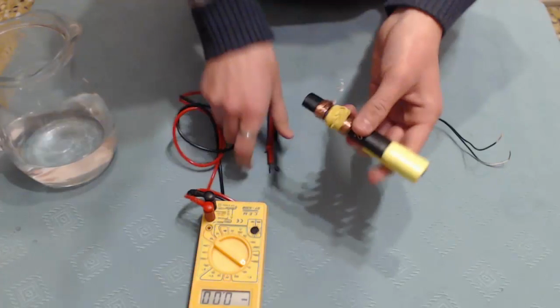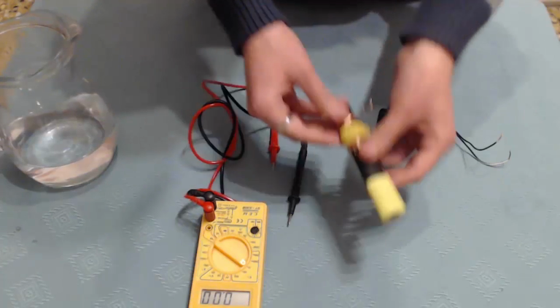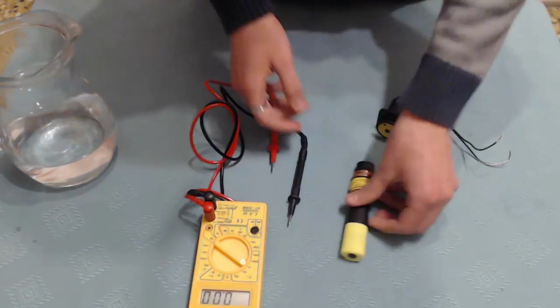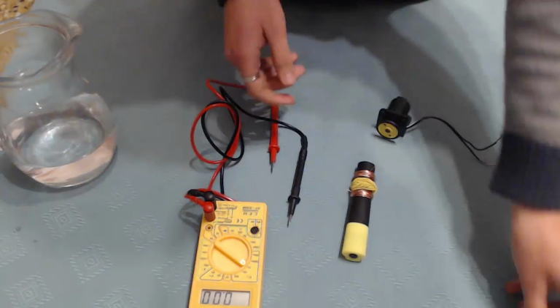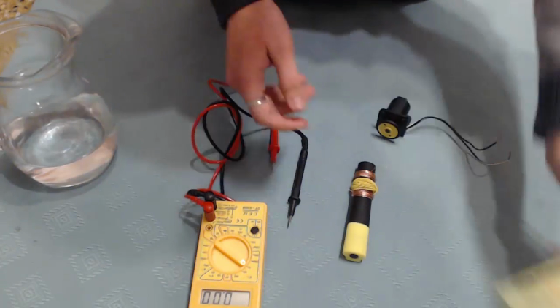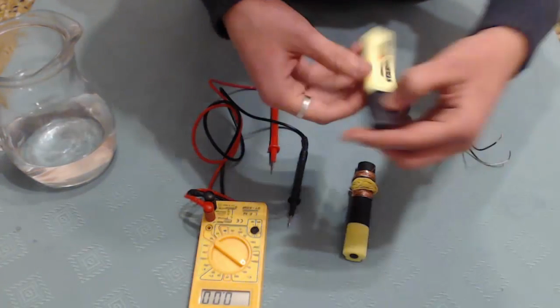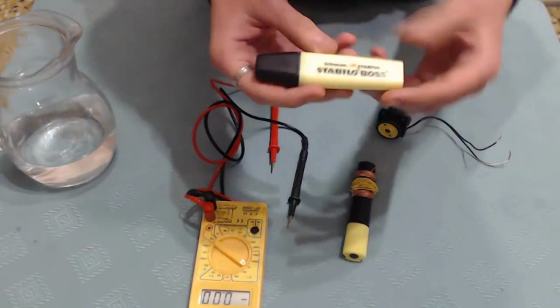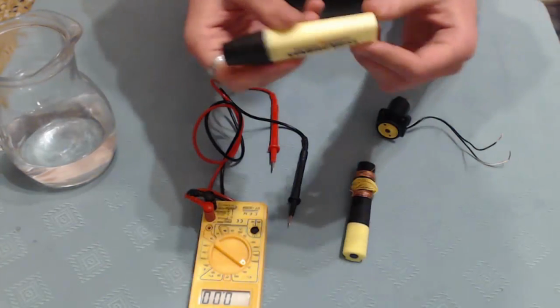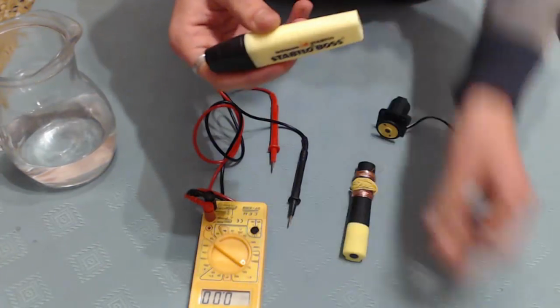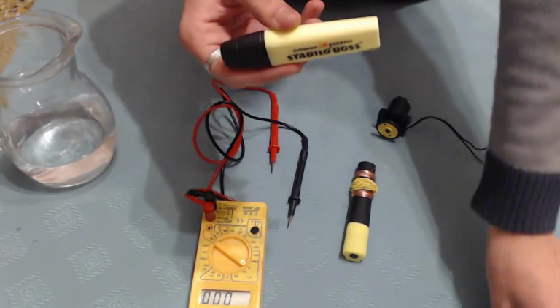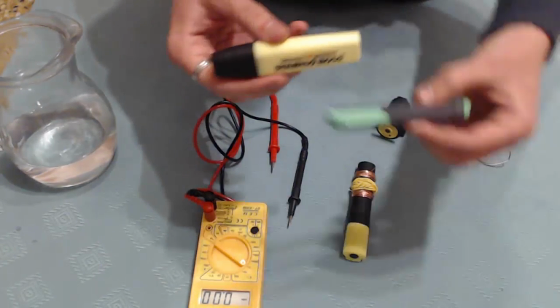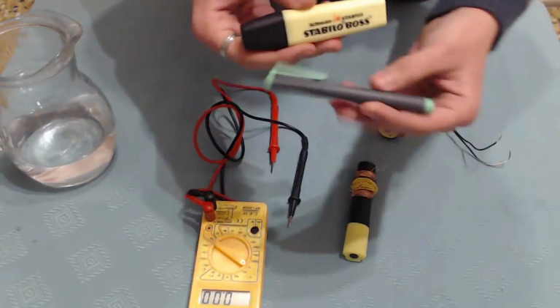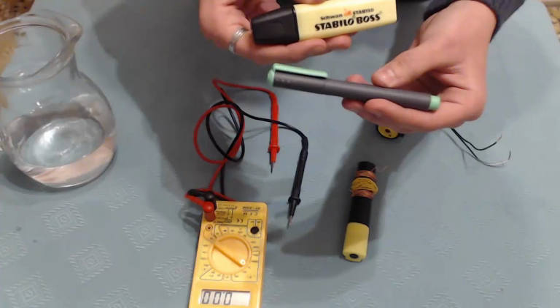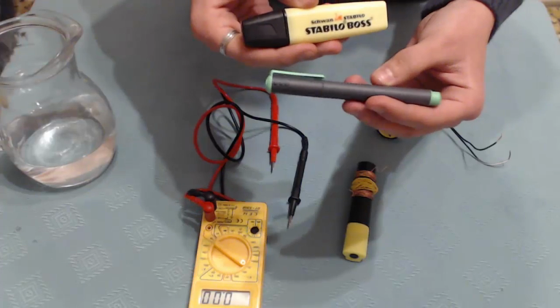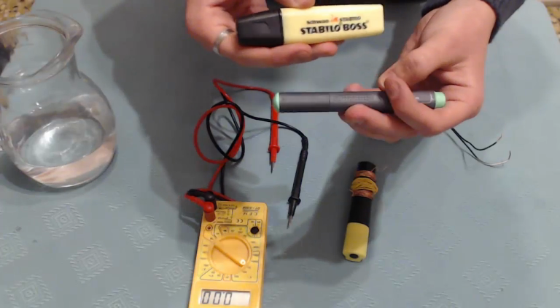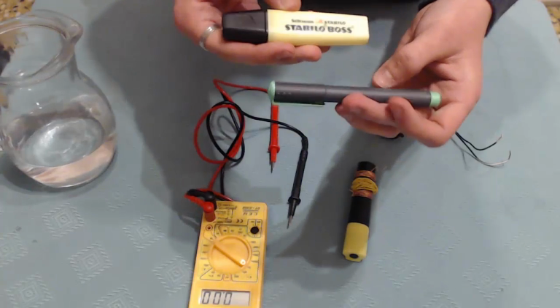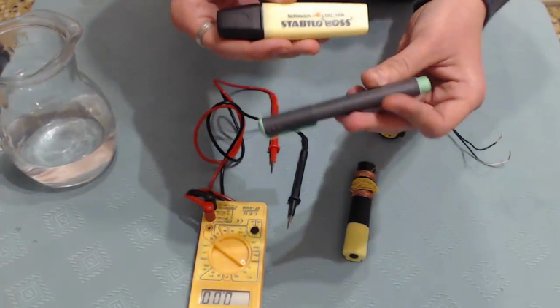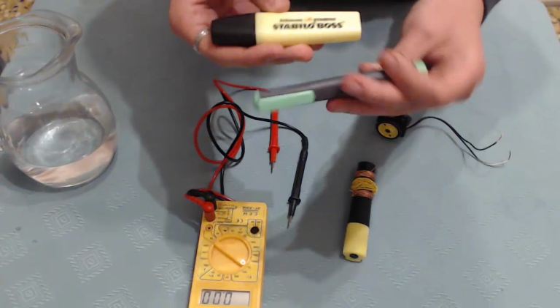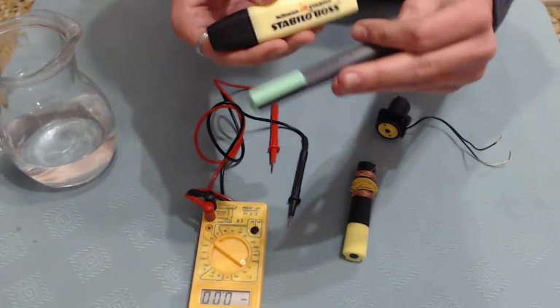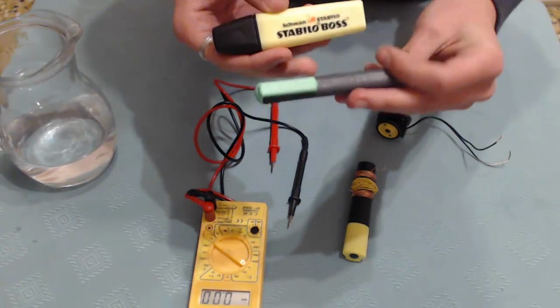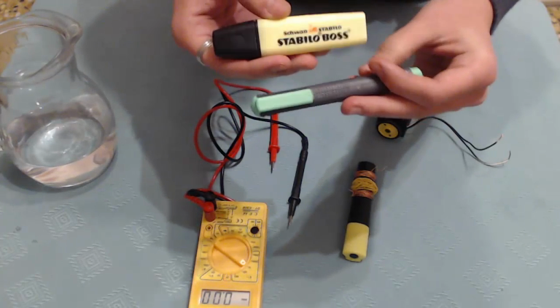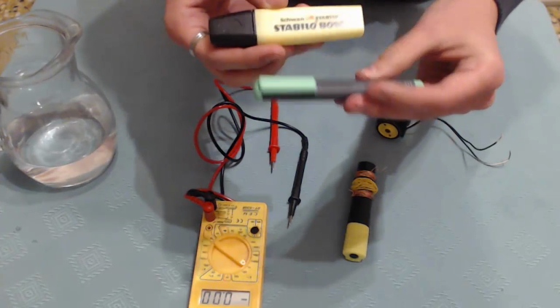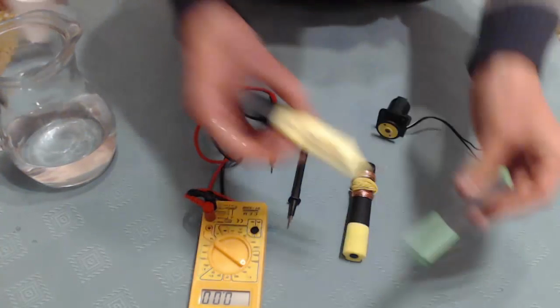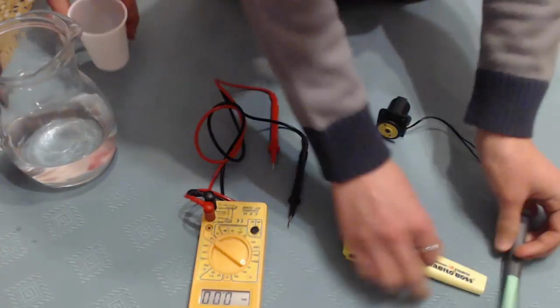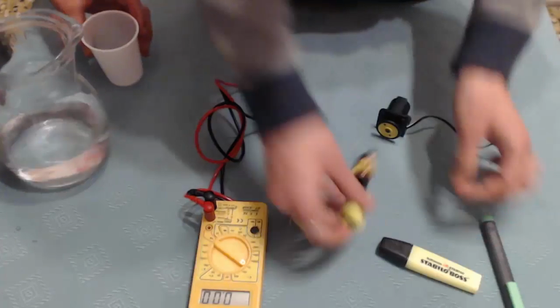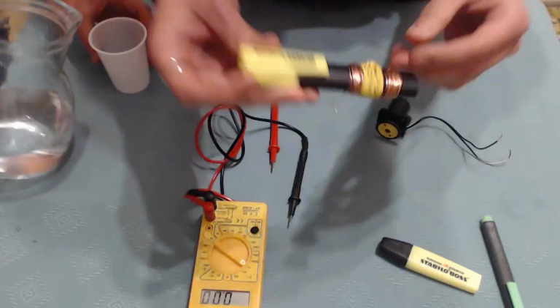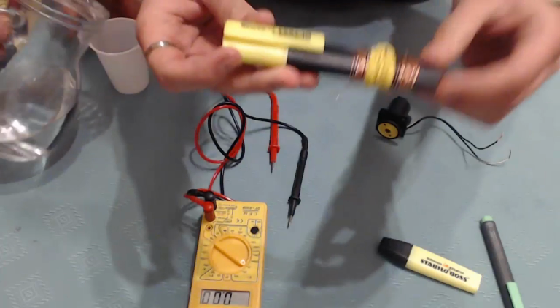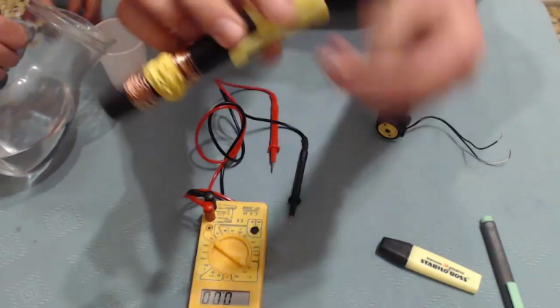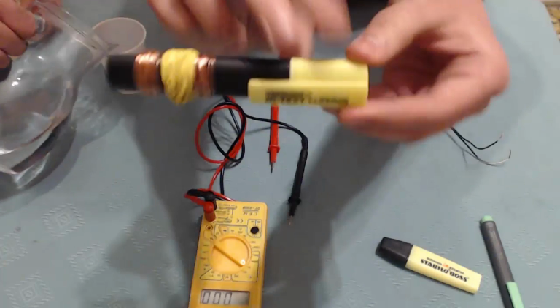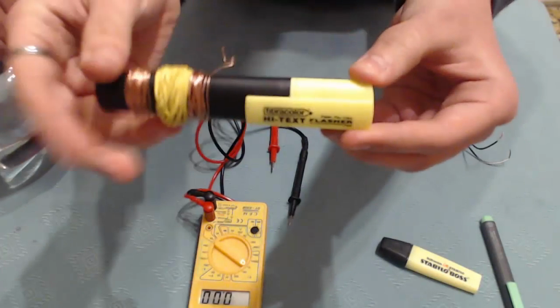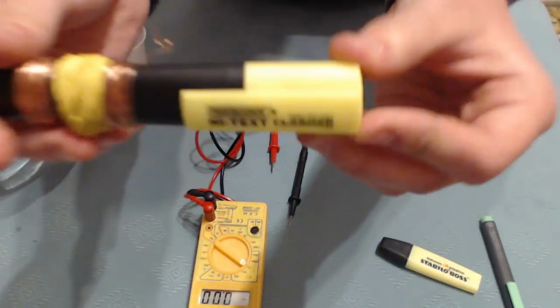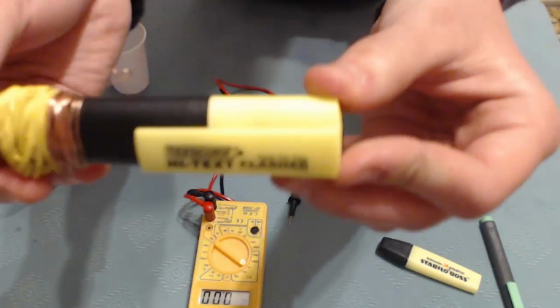I also tried out this highlighter and this one, but it doesn't work. So if you can get this one, Hightext is the better one.